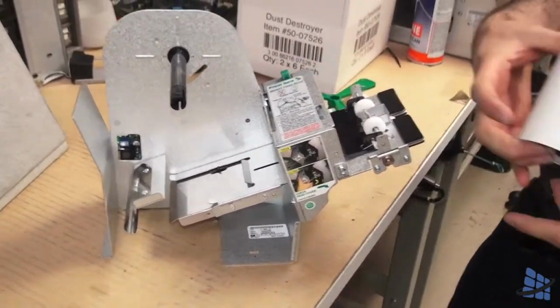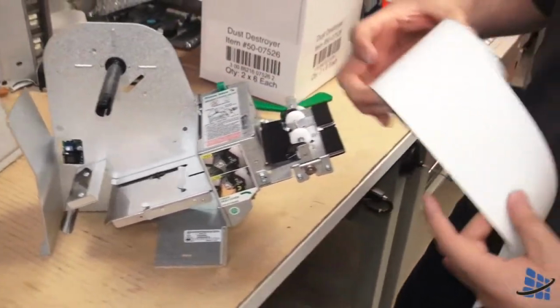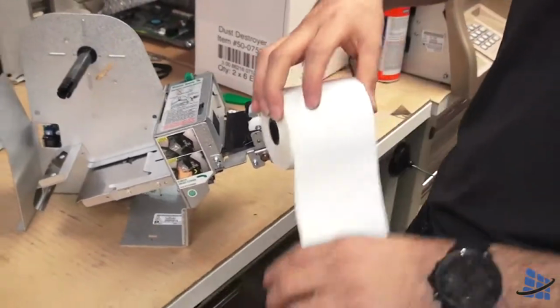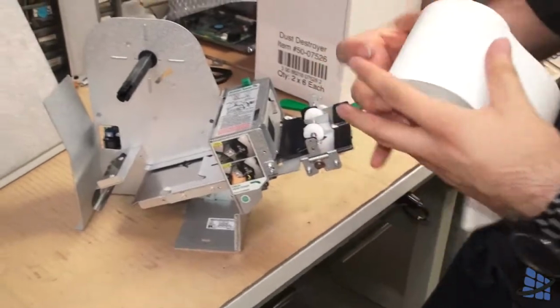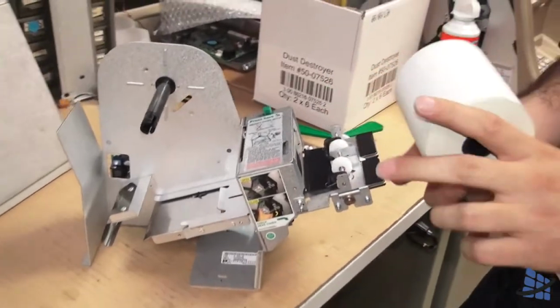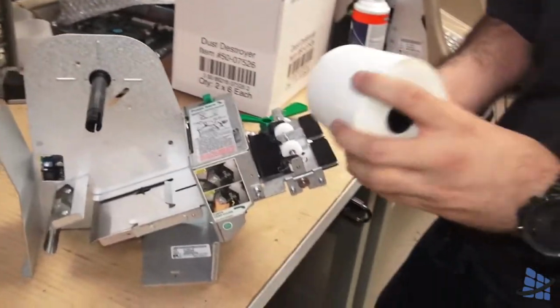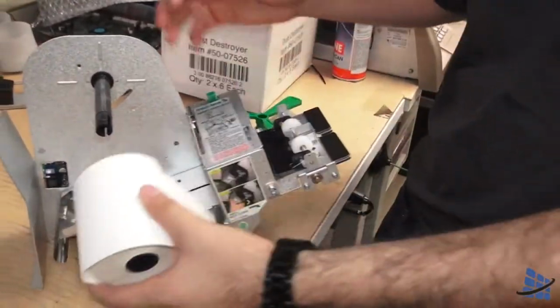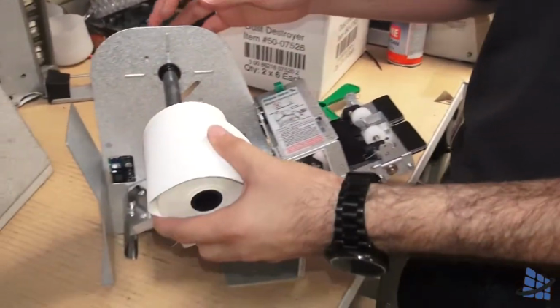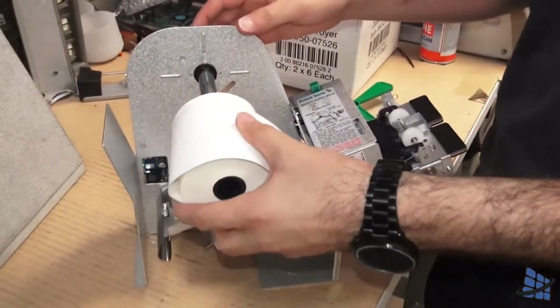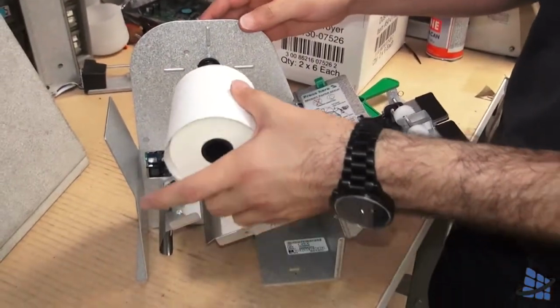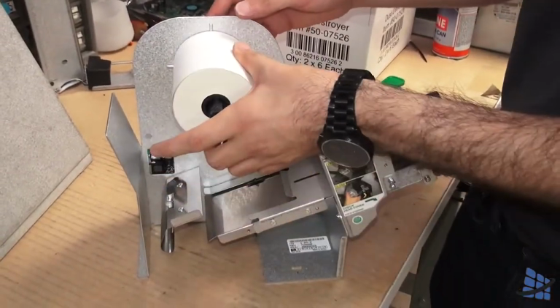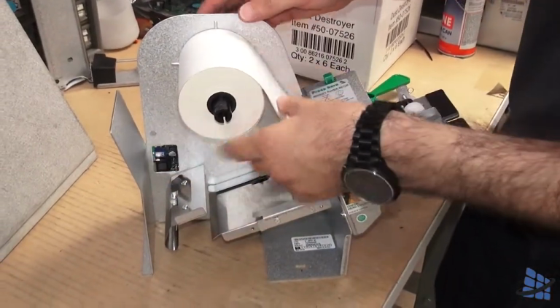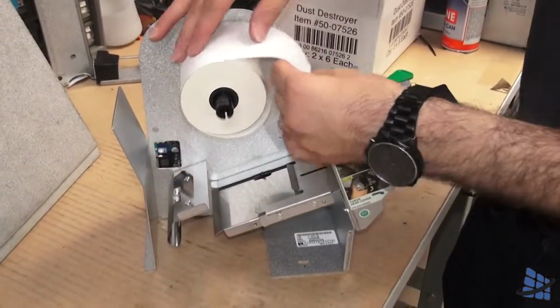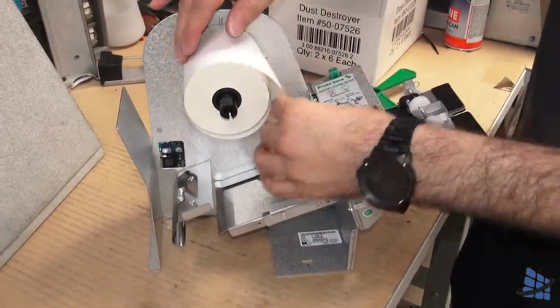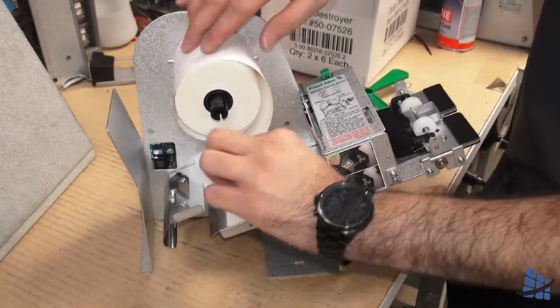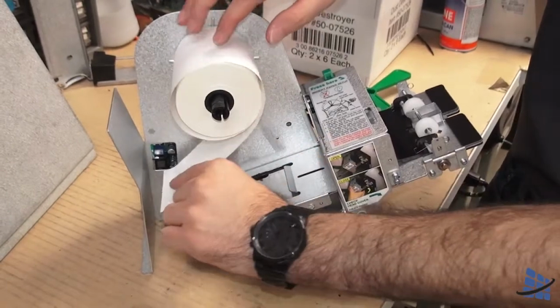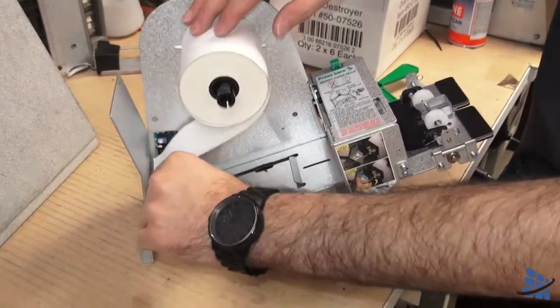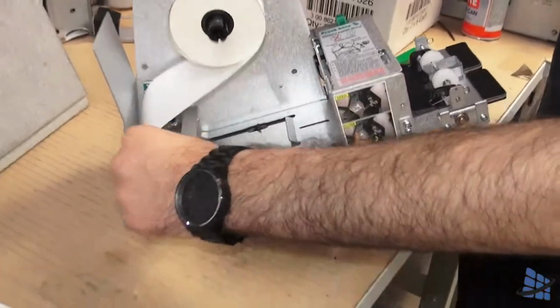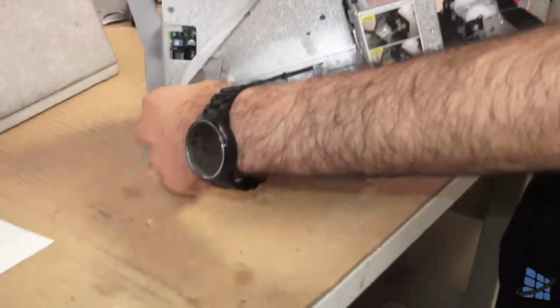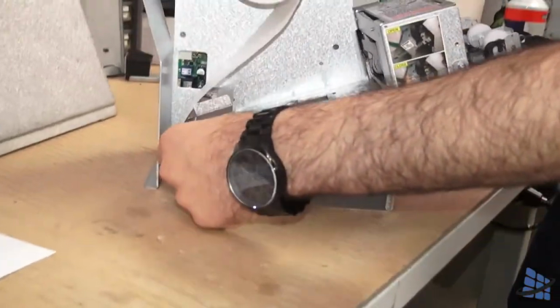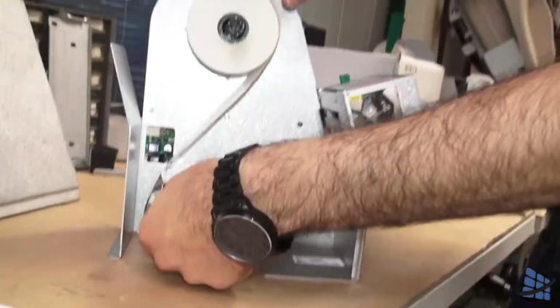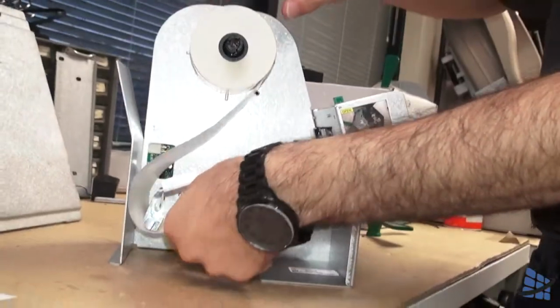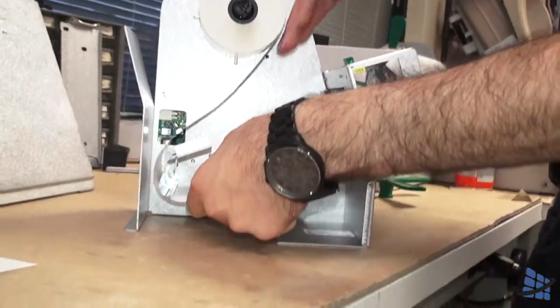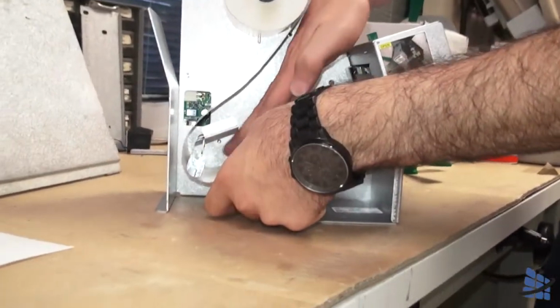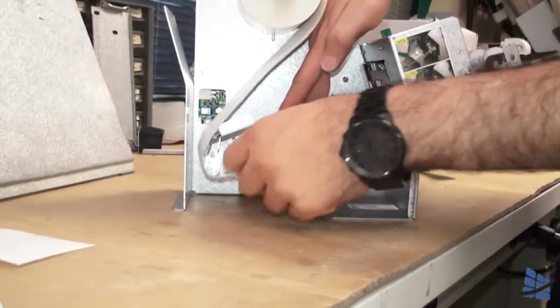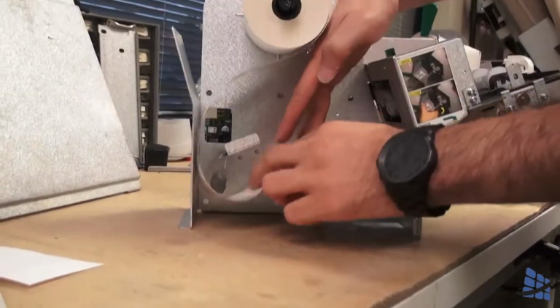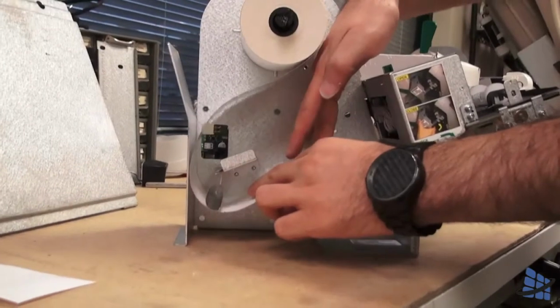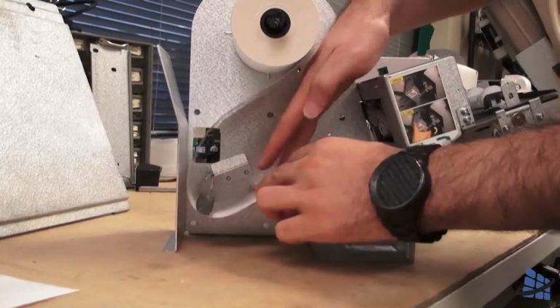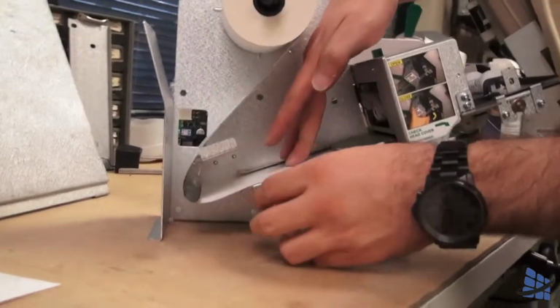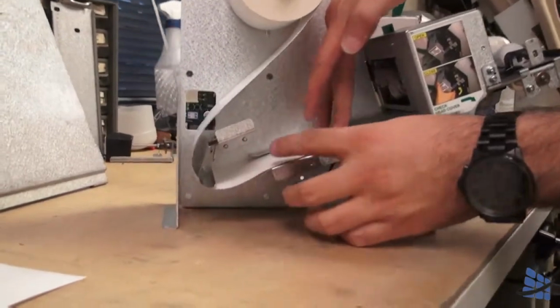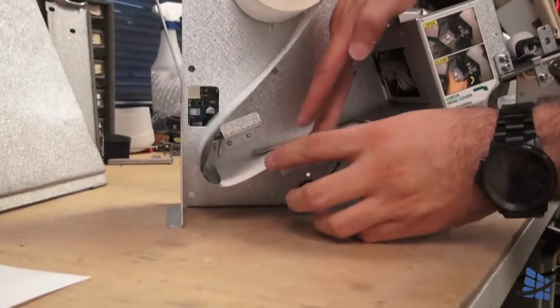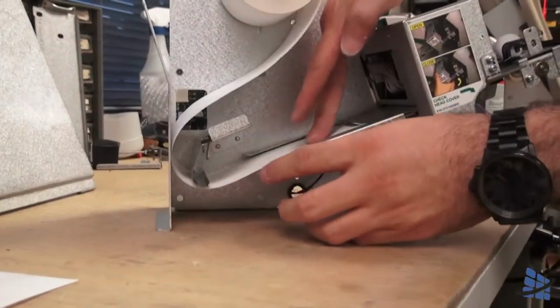Now to load paper, put in the roll of paper. Make sure it rolls towards the front, over the overhang in the back, and onto the tray.